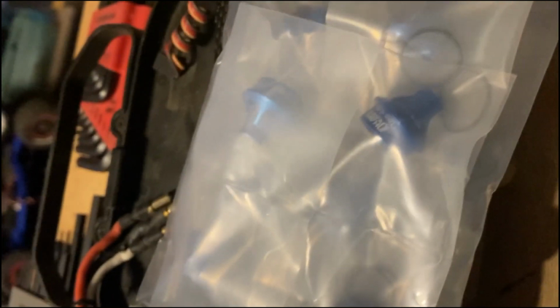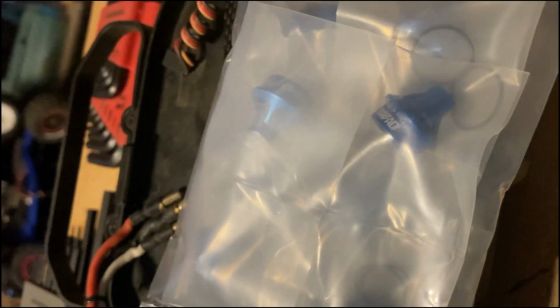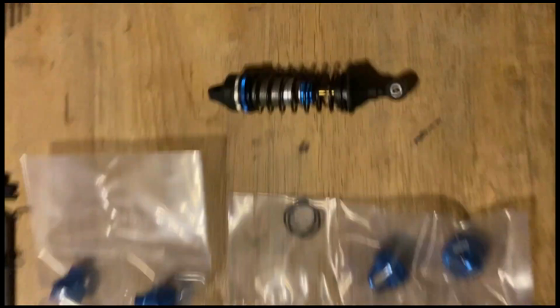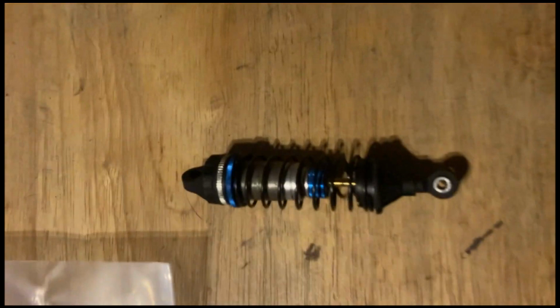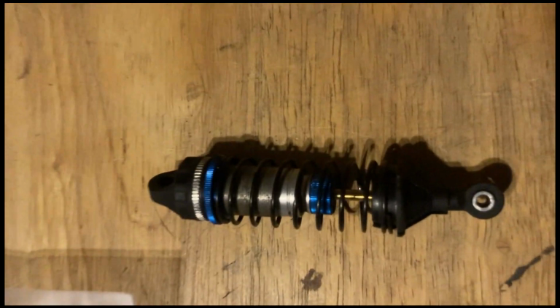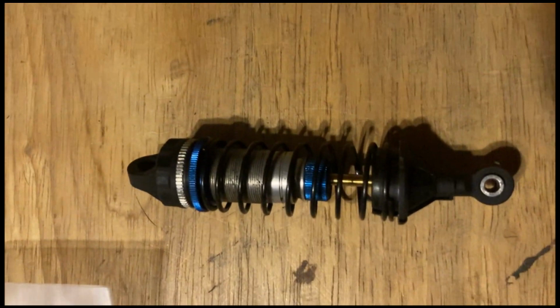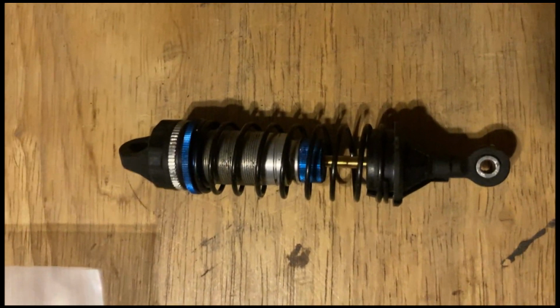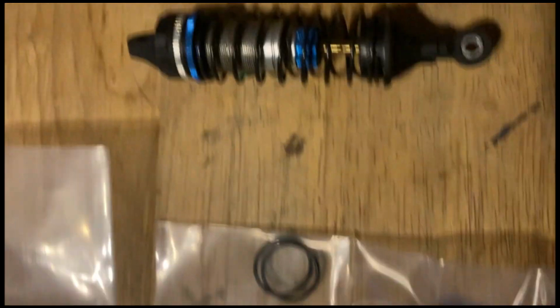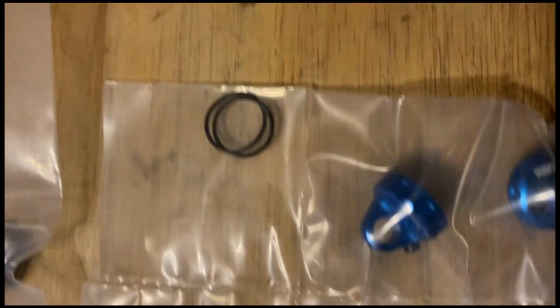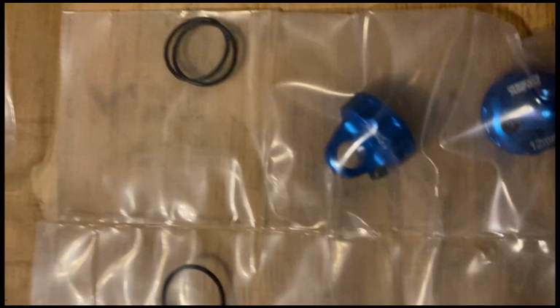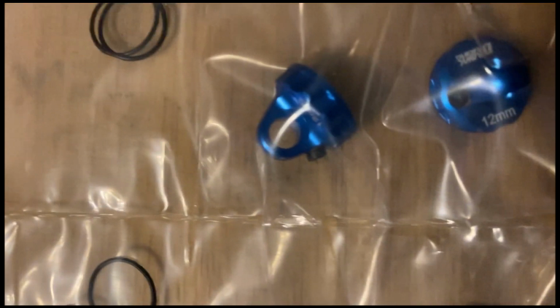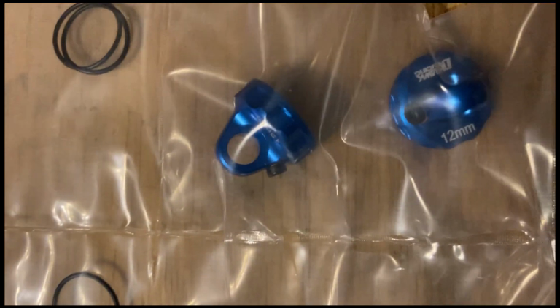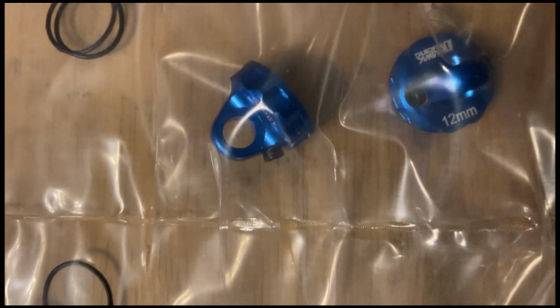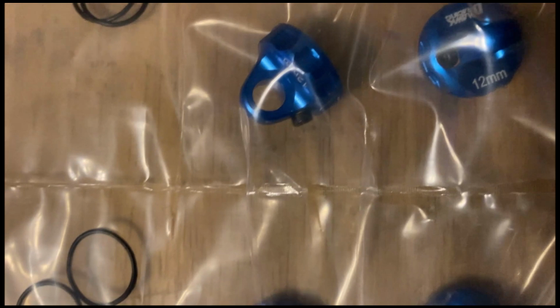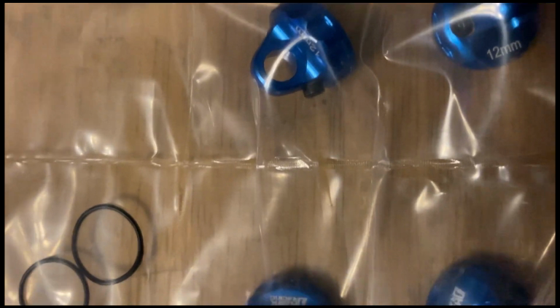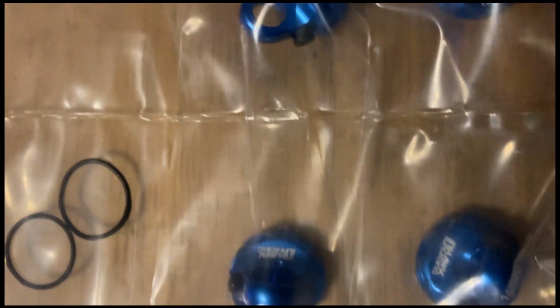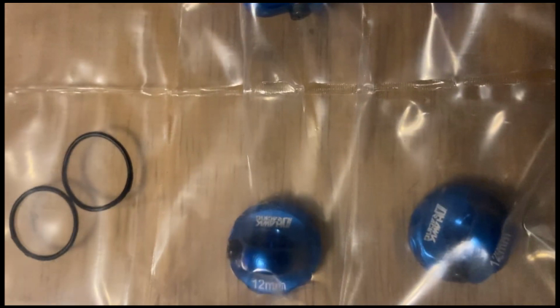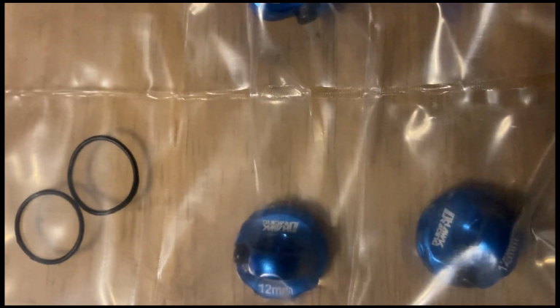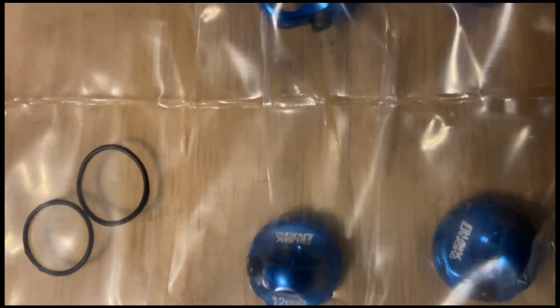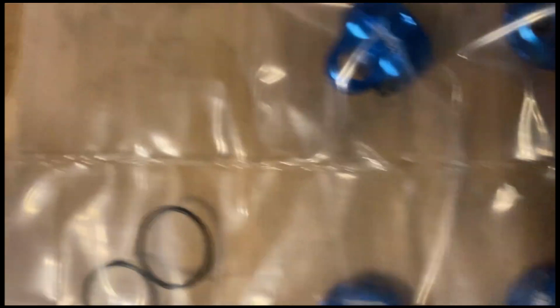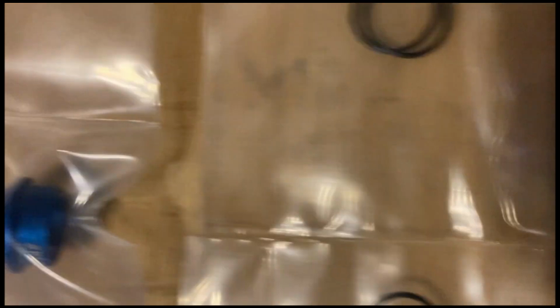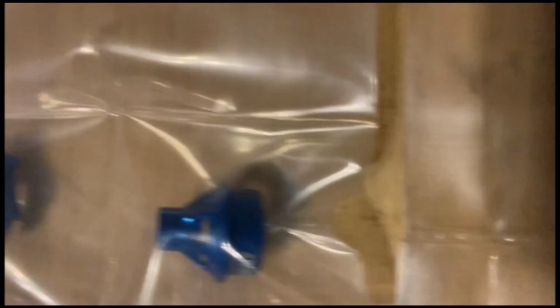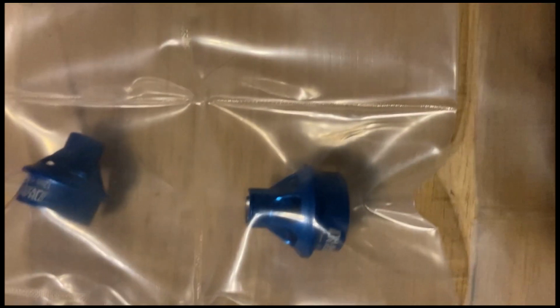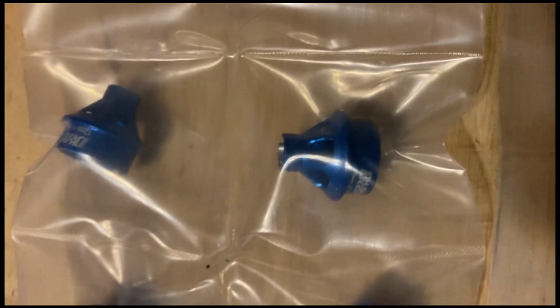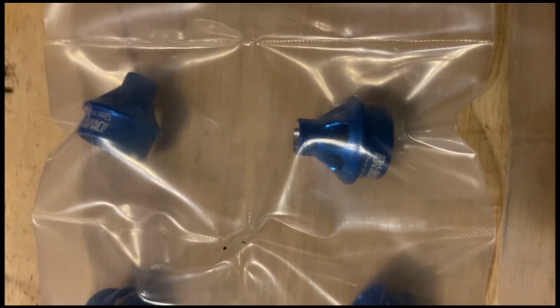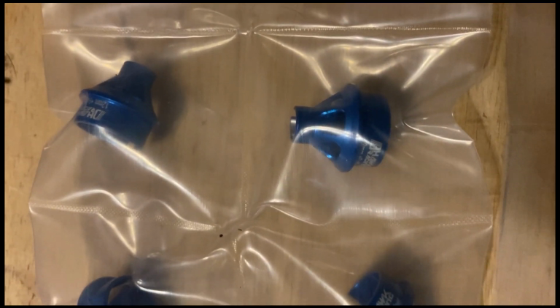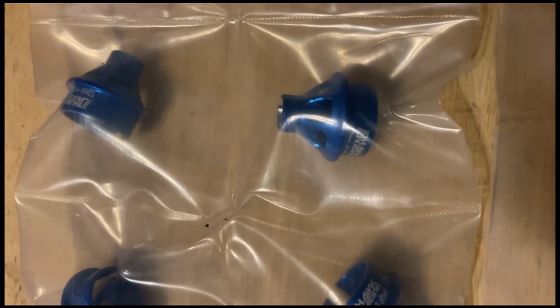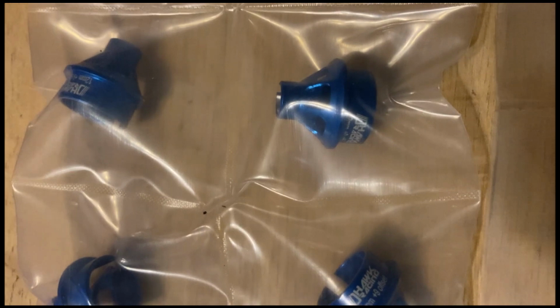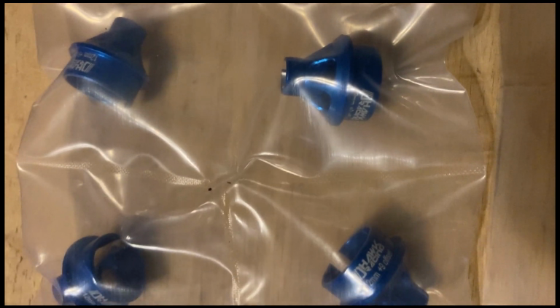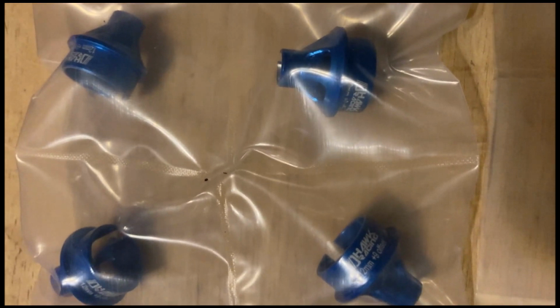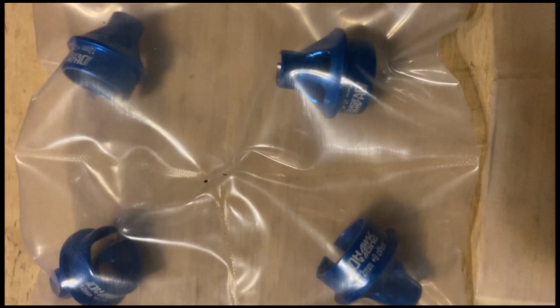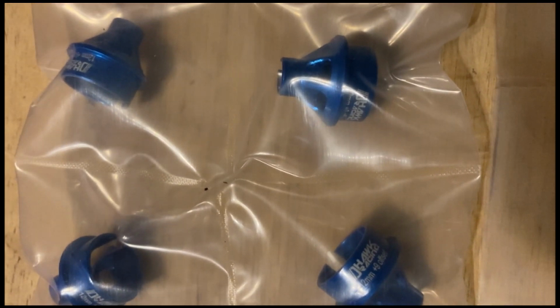Here's one of the shocks off, and here are the new bleeder caps with O-rings and the new shock spring bottoms.